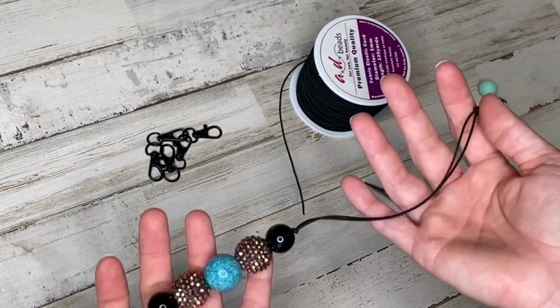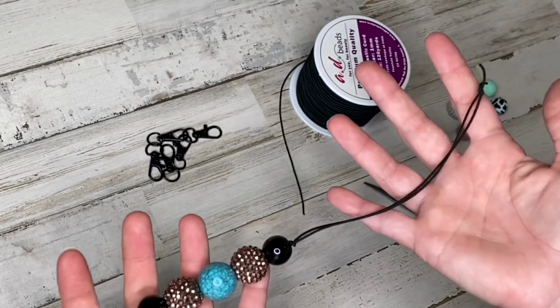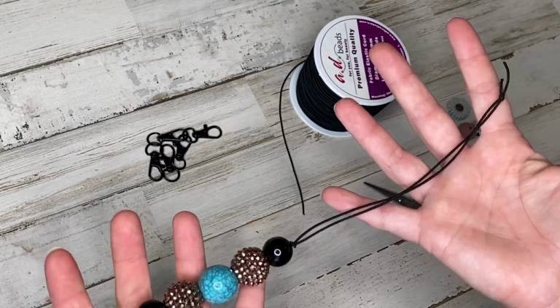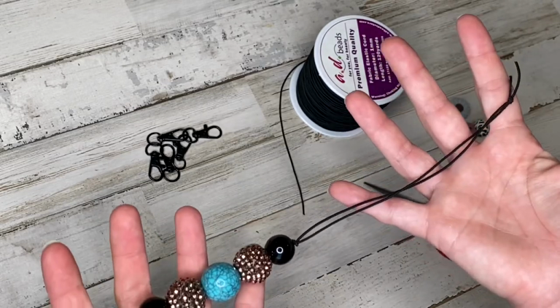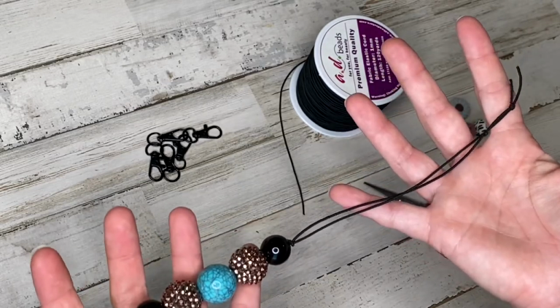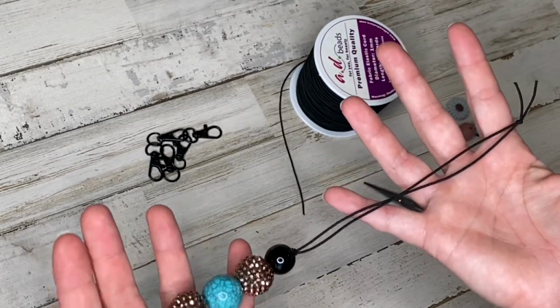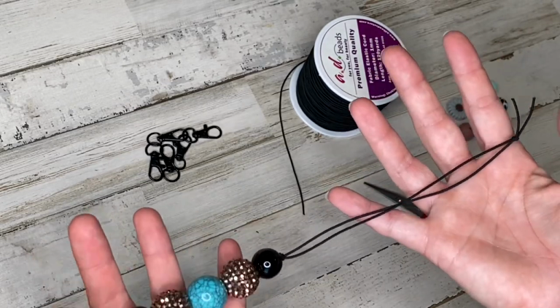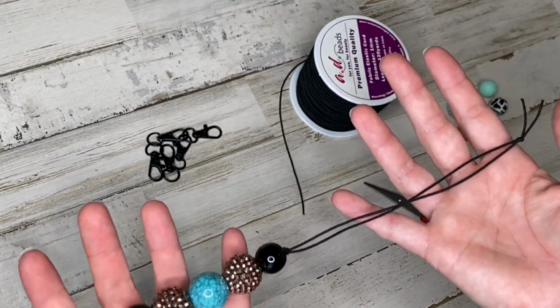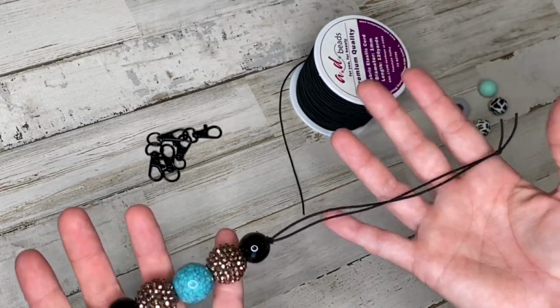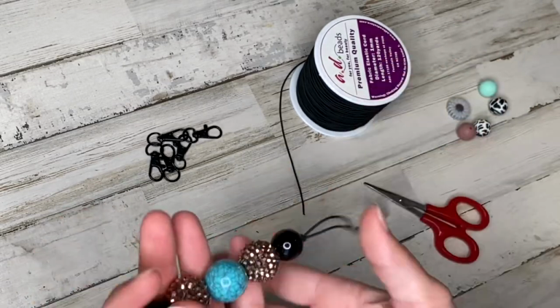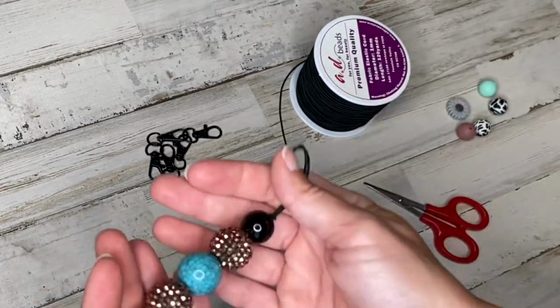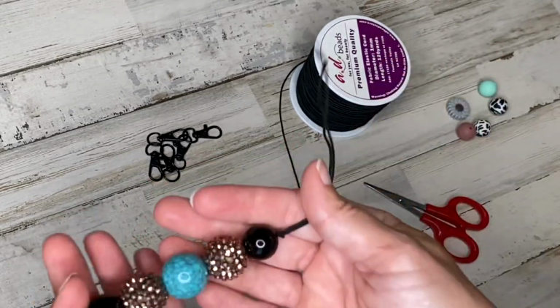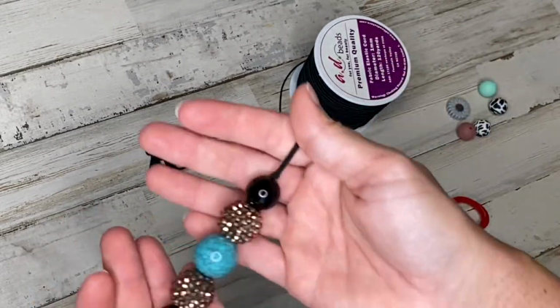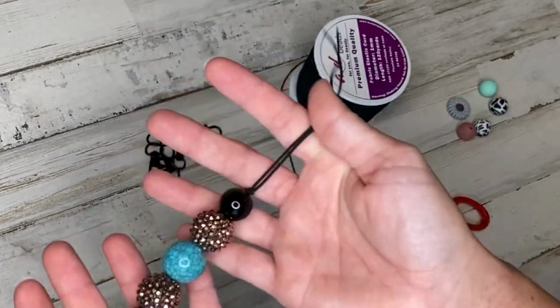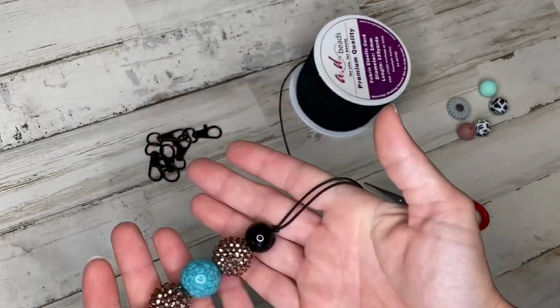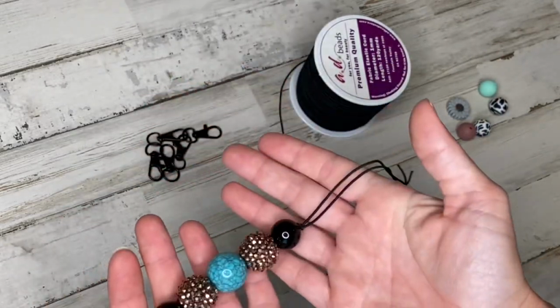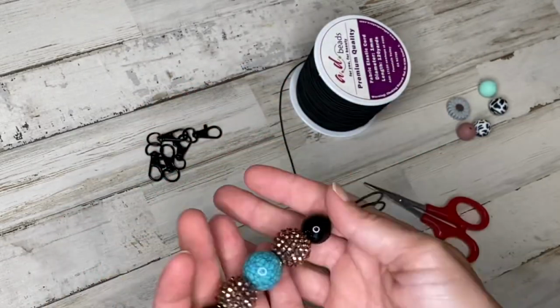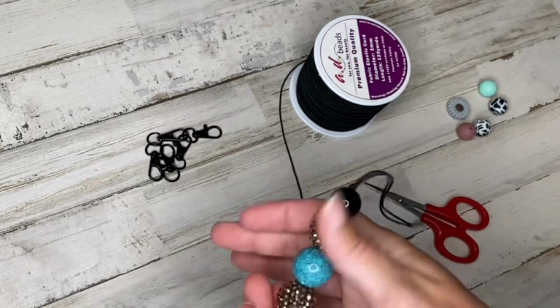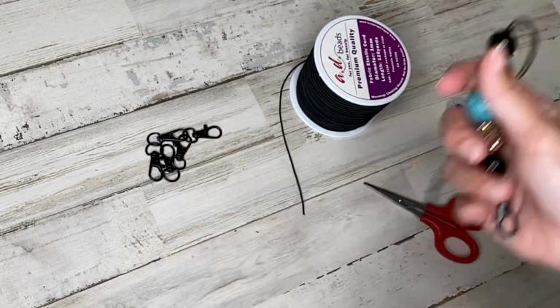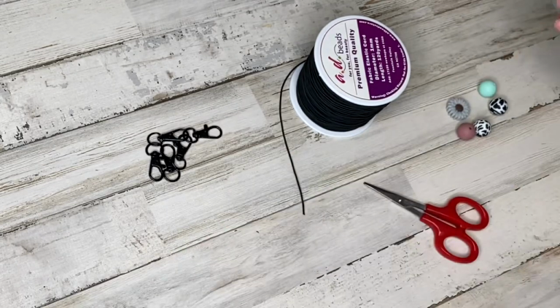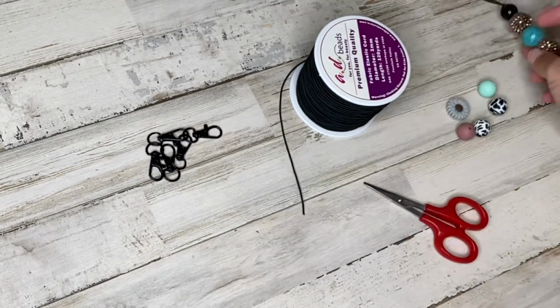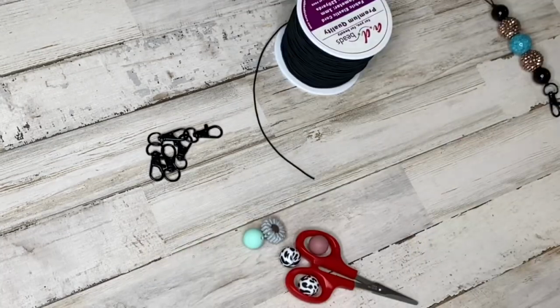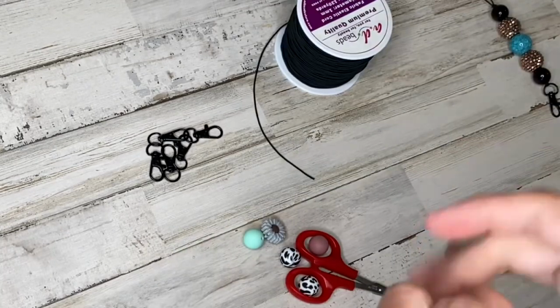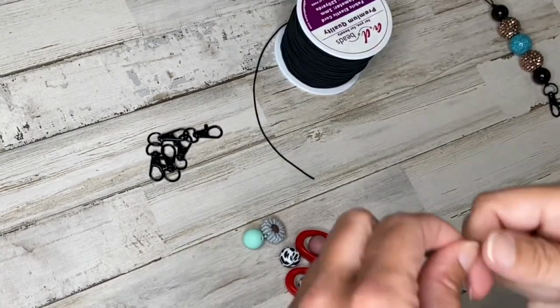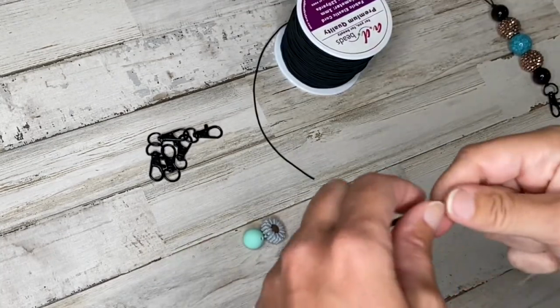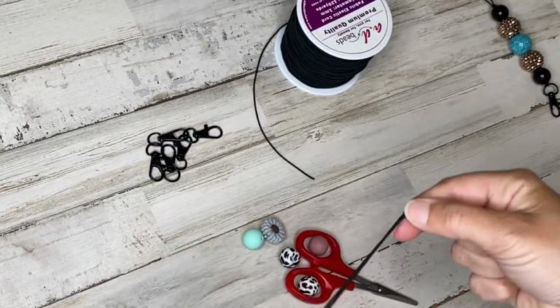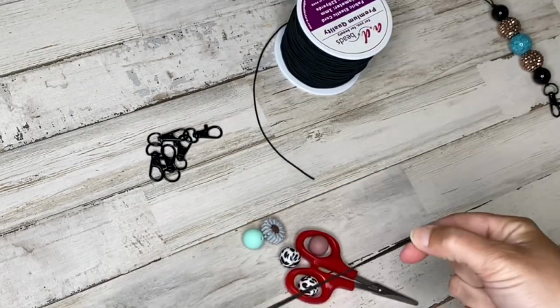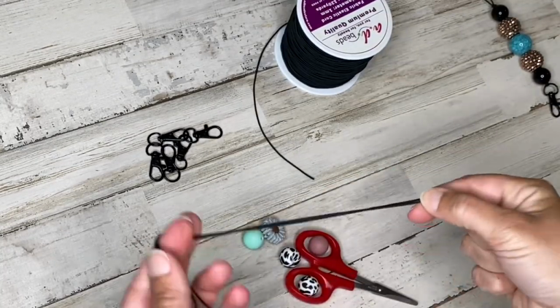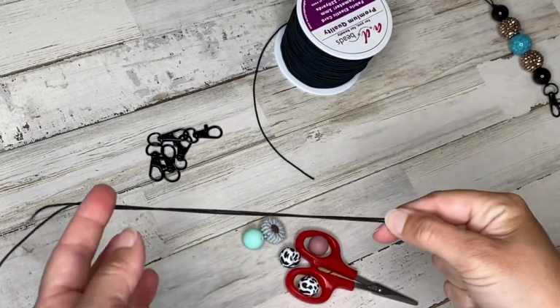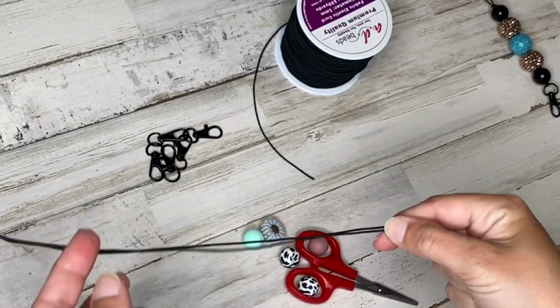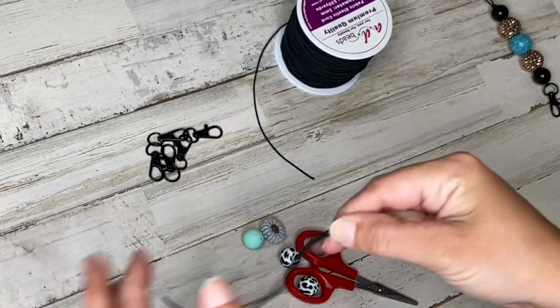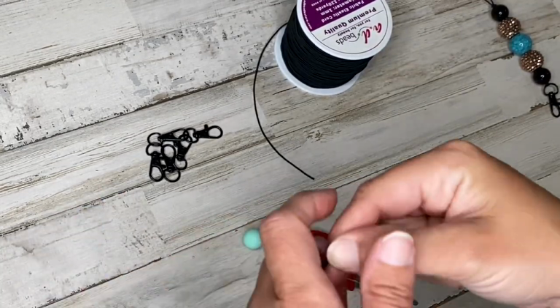And that's it. Super simple, quick, fun, easy to do. Really cute. Next, I'm going to make one with the silicone beads.